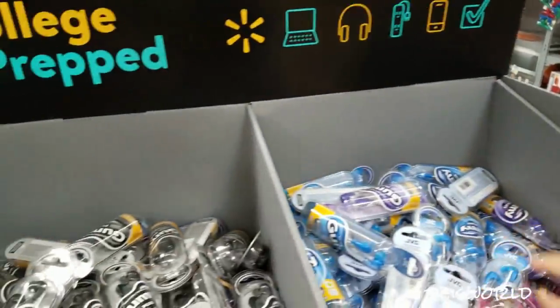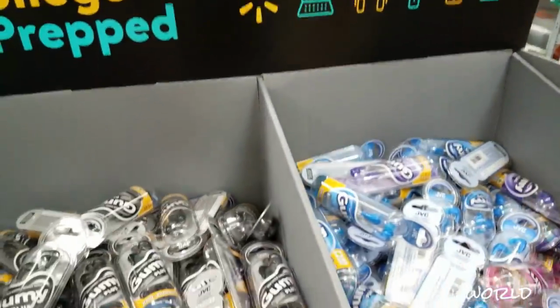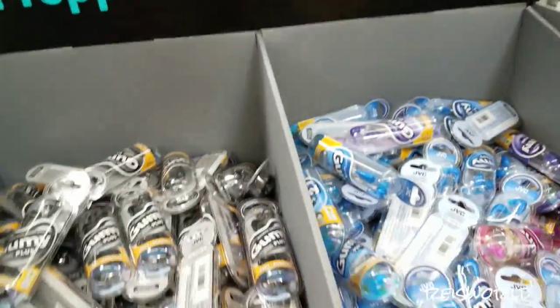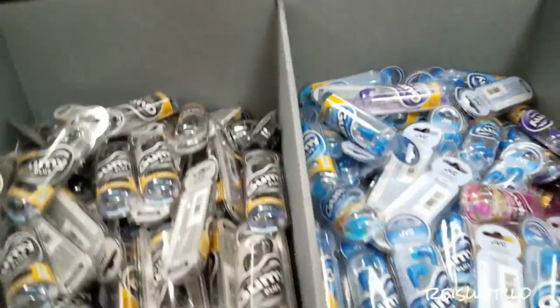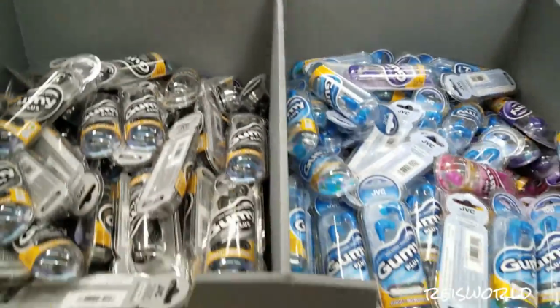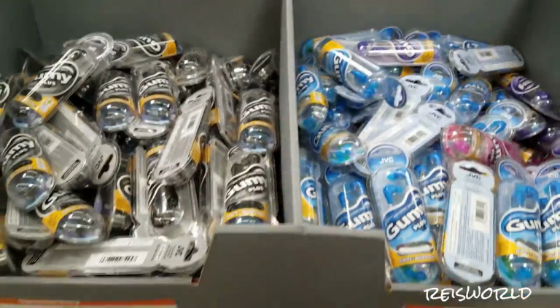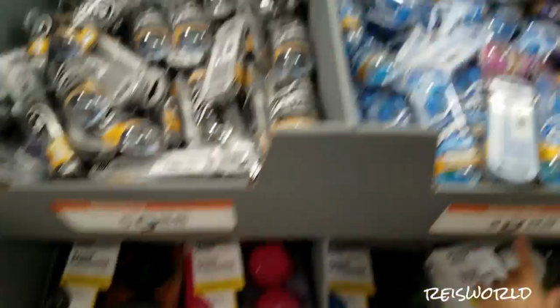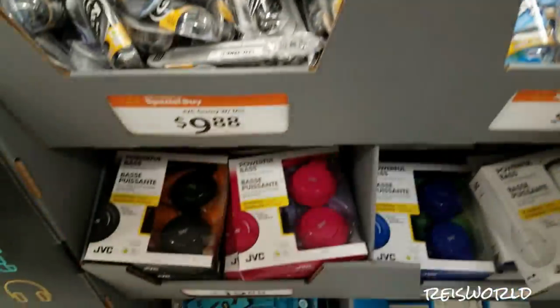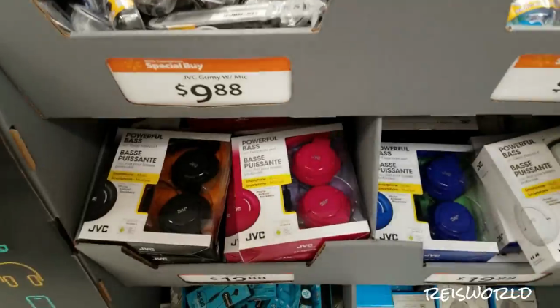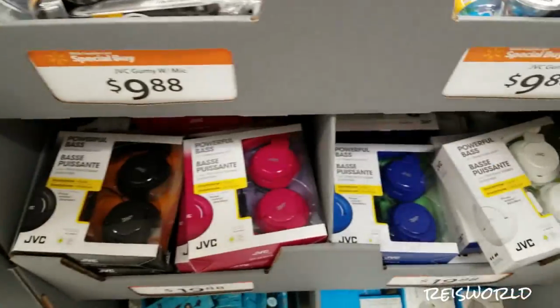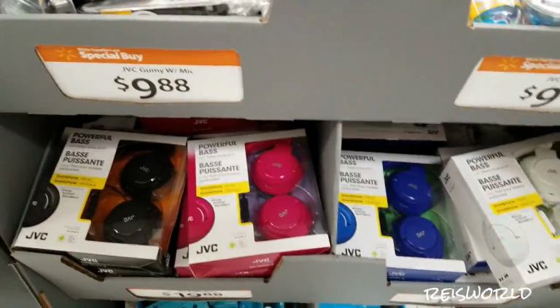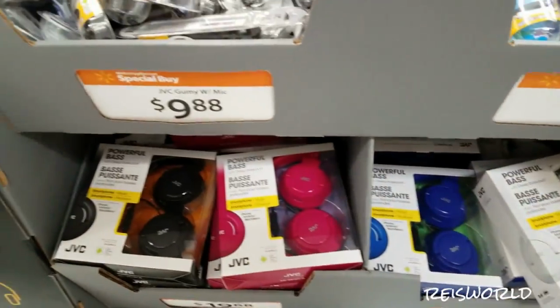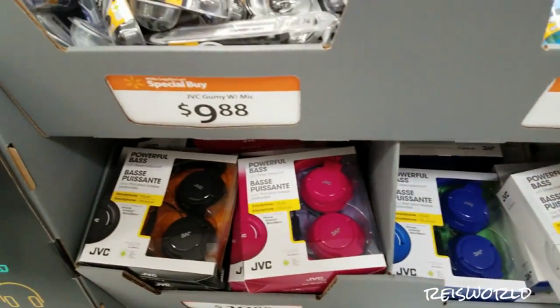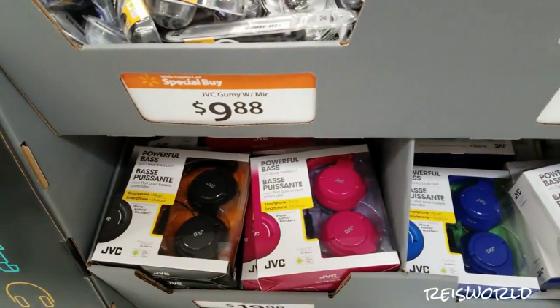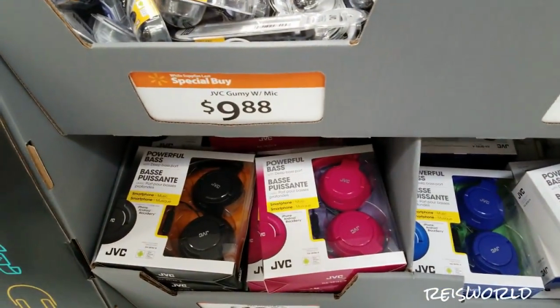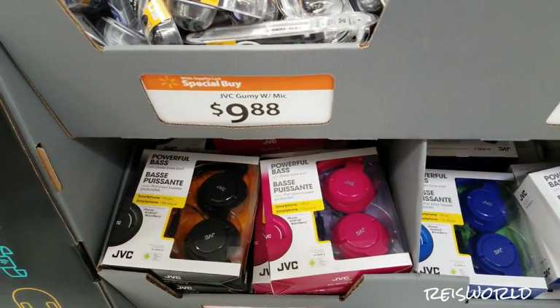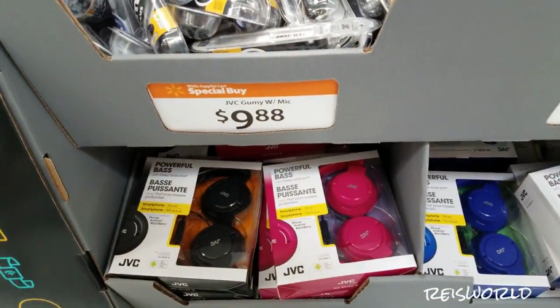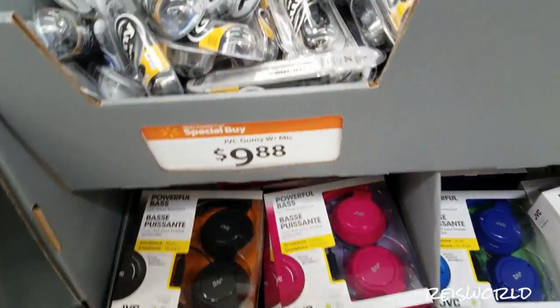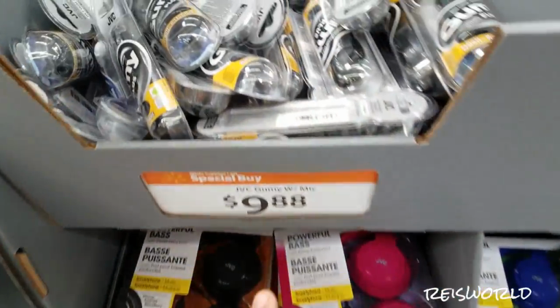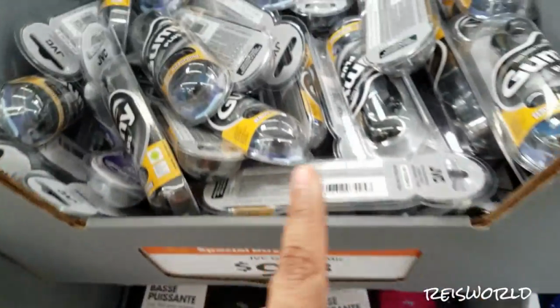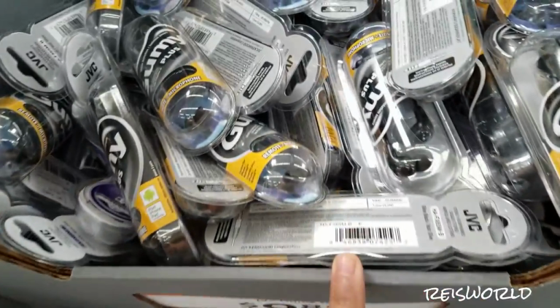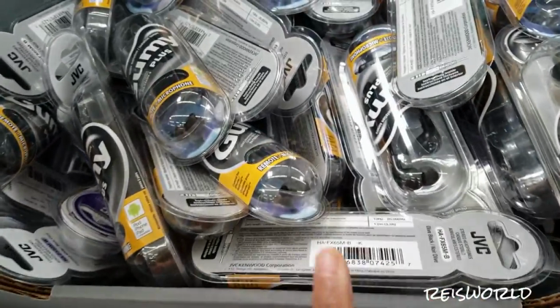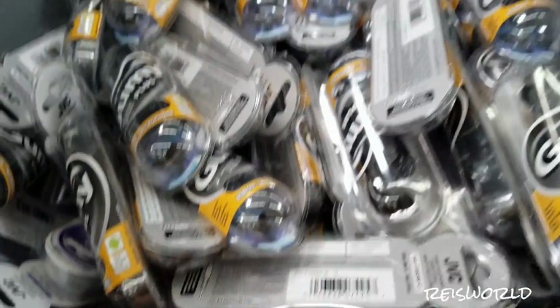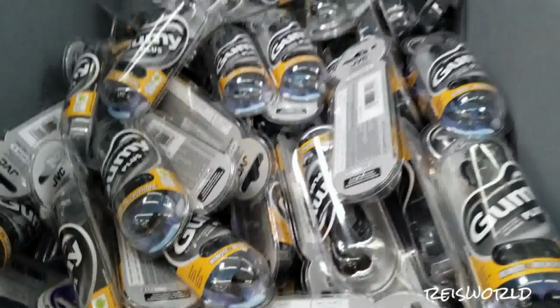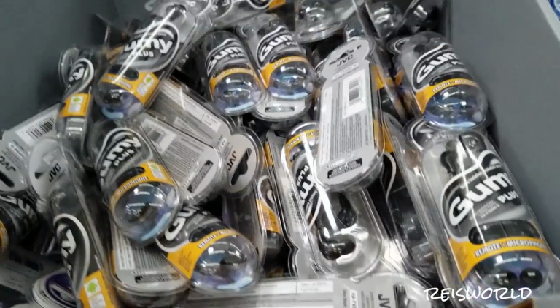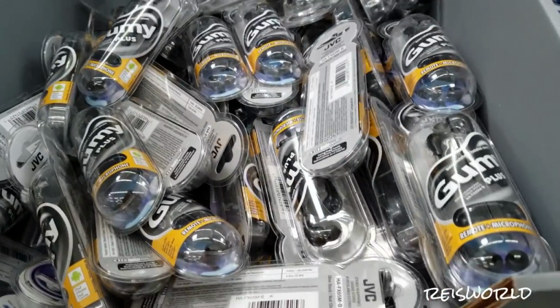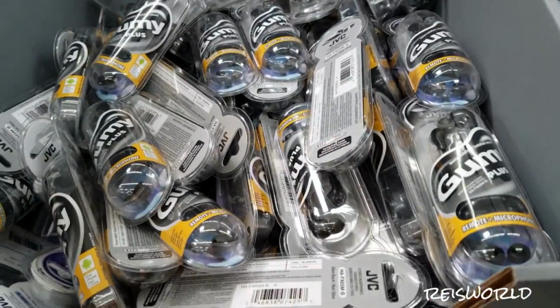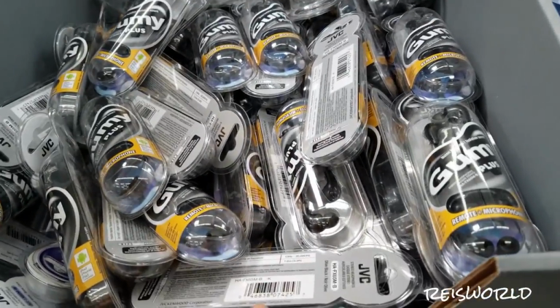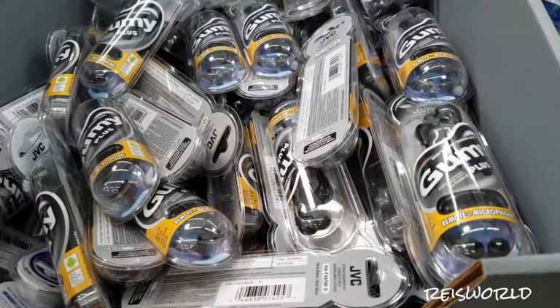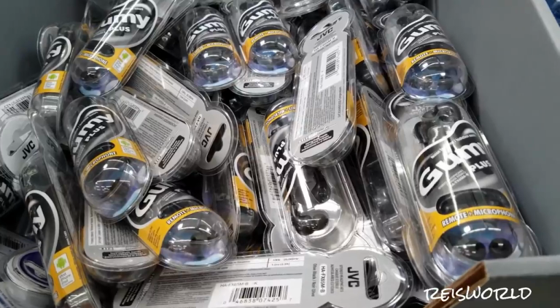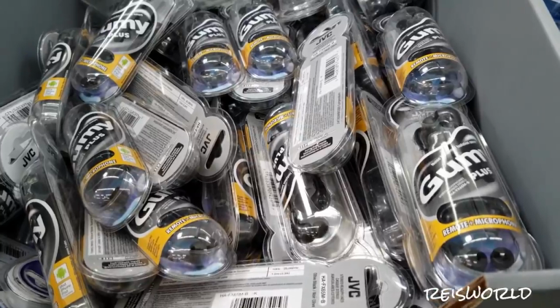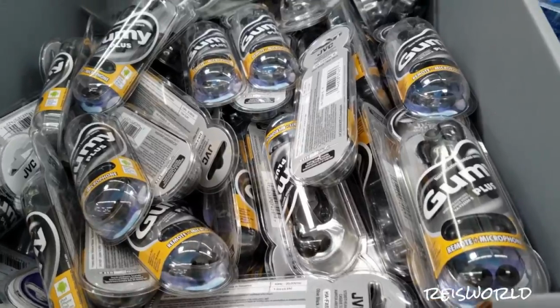Let's see — $9.88. $9.88 for the gummy ones? Okay you guys, go to Ross. You'll find some good earphones at Ross.